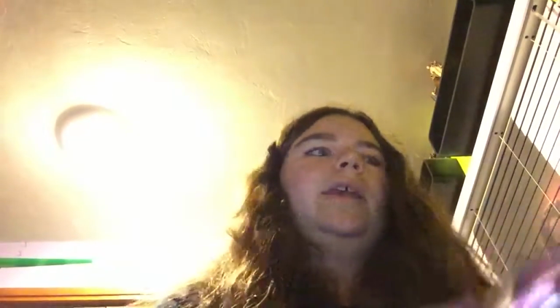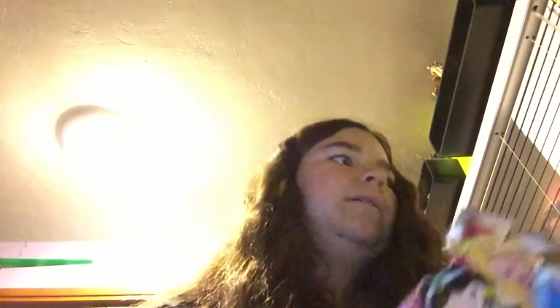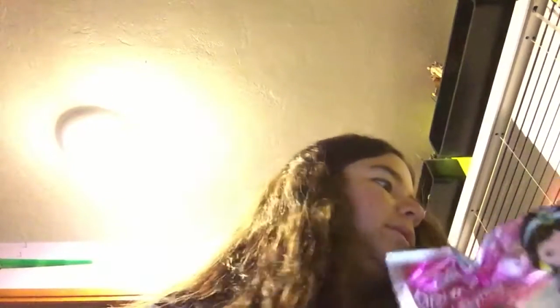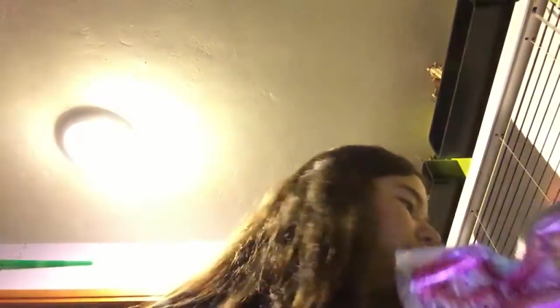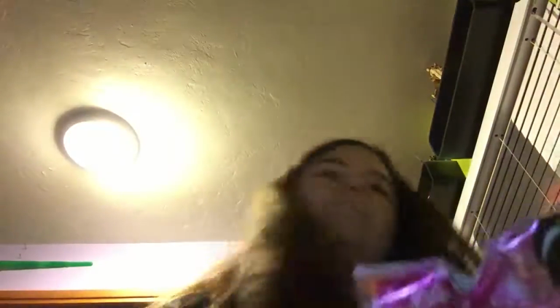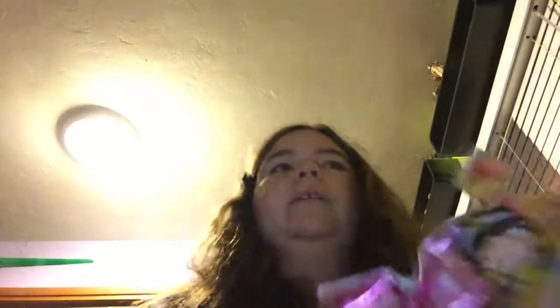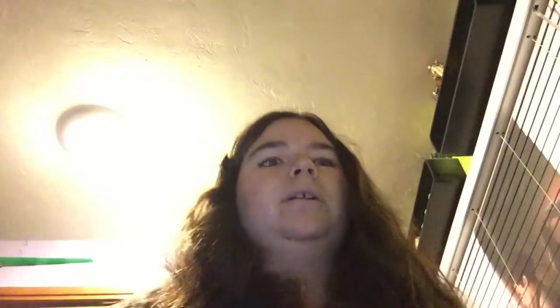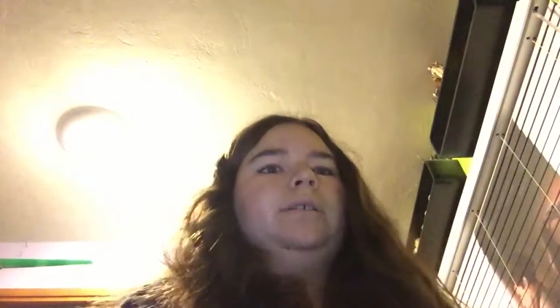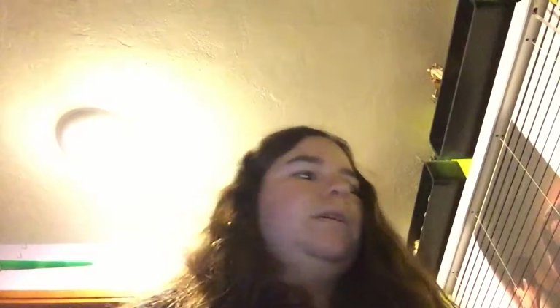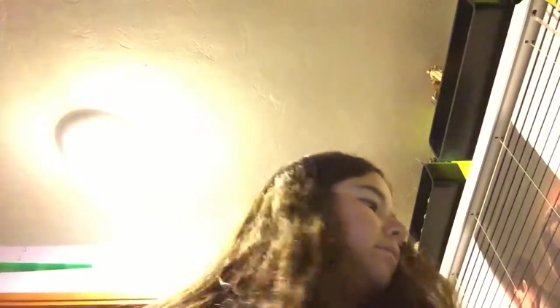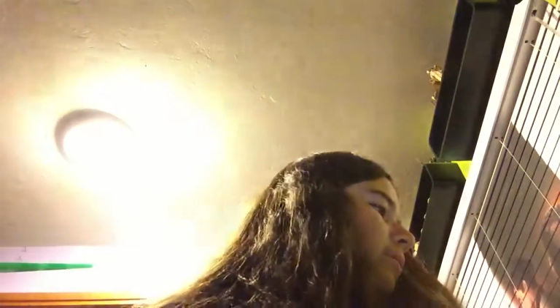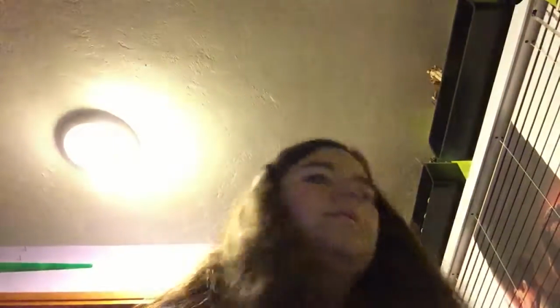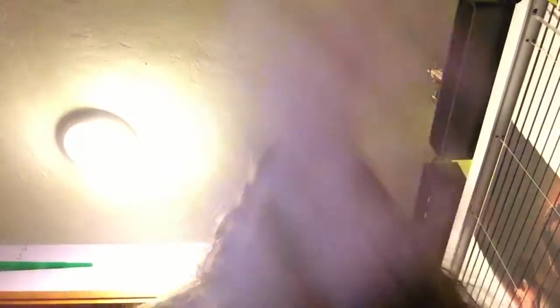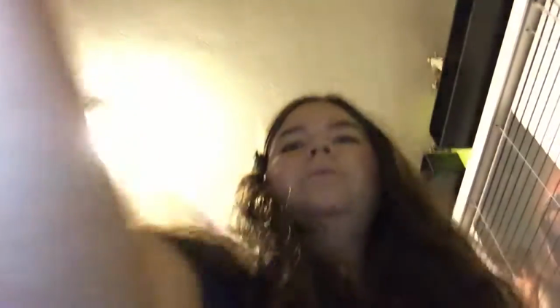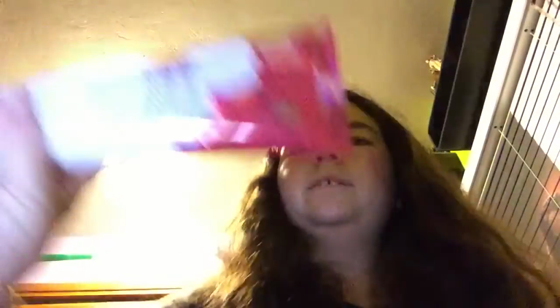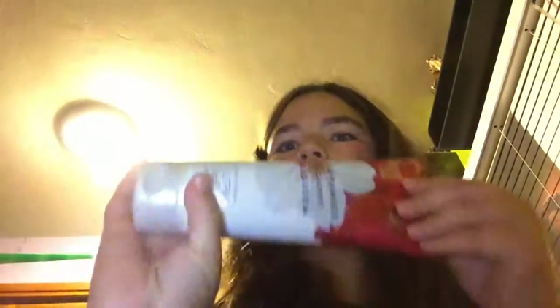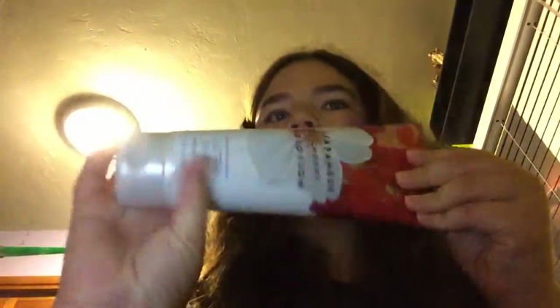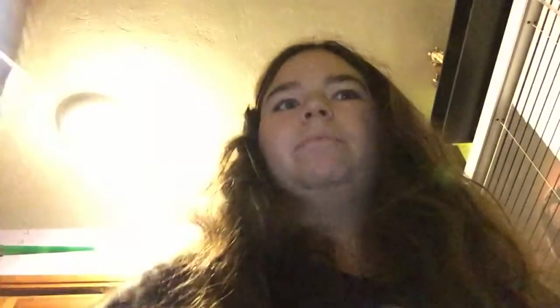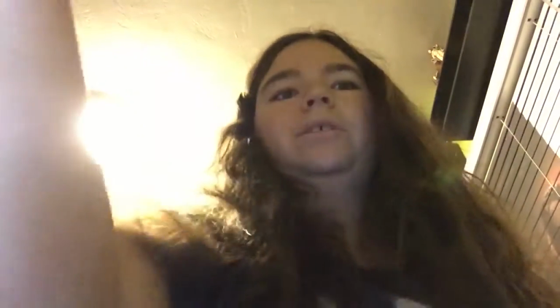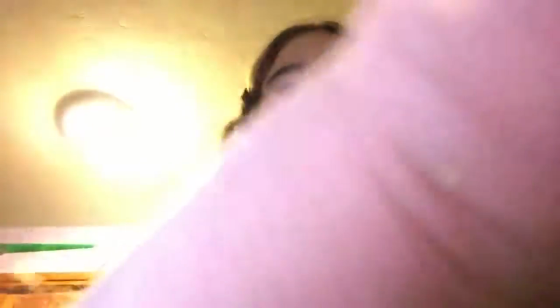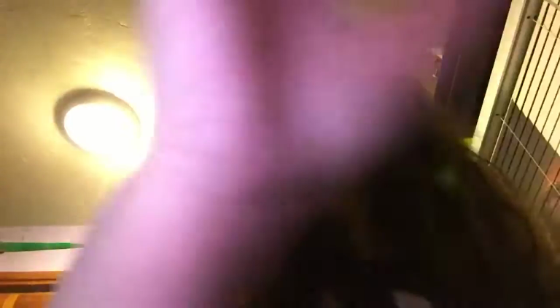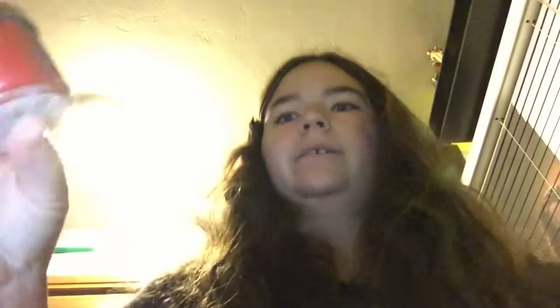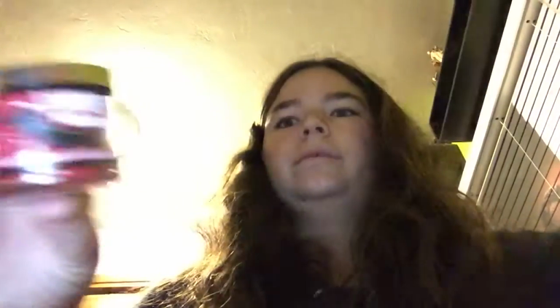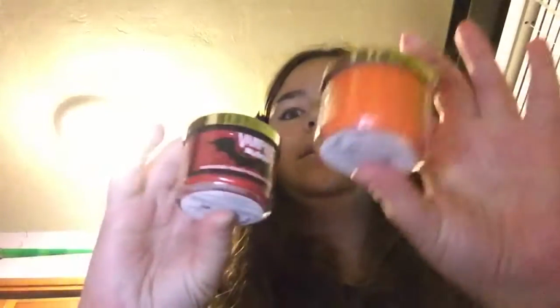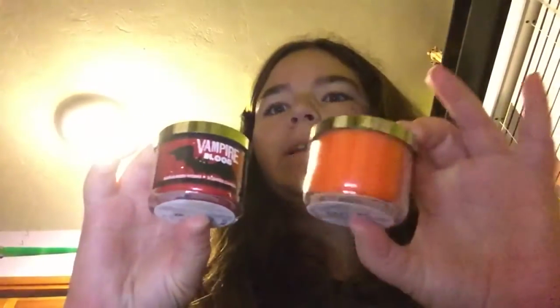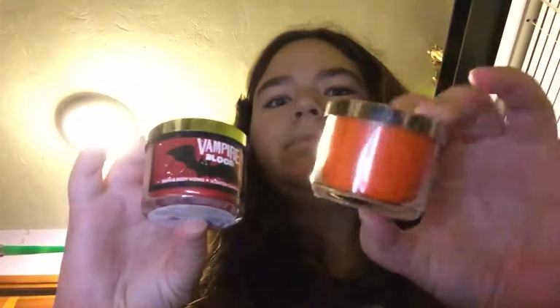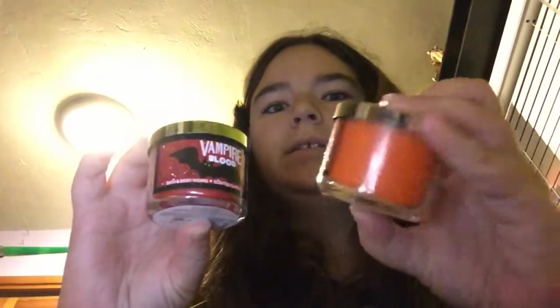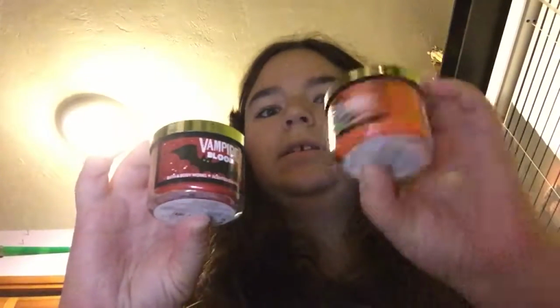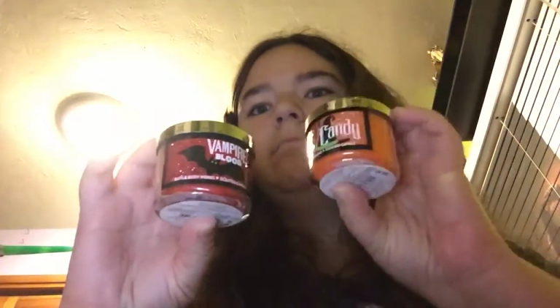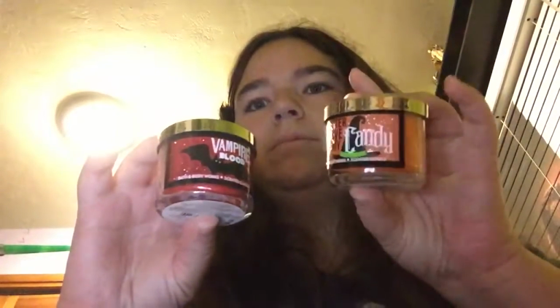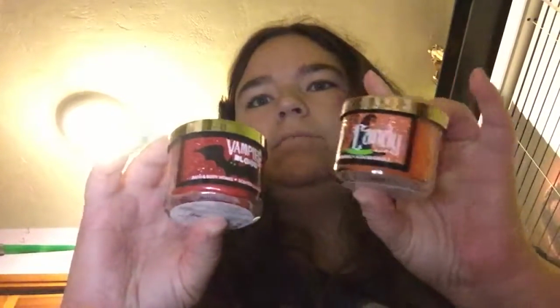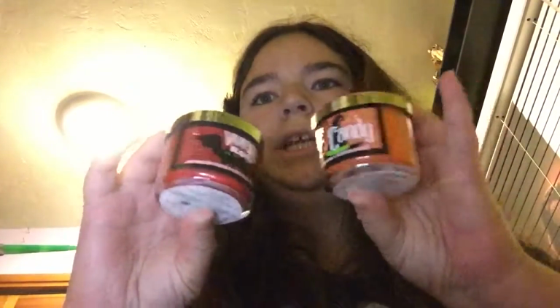And then I got a bunch of stuff from Bath and Body Works as well — like lotions. I got a bunch of those and a couple of candles: Vampire Blood and Witch Candy.